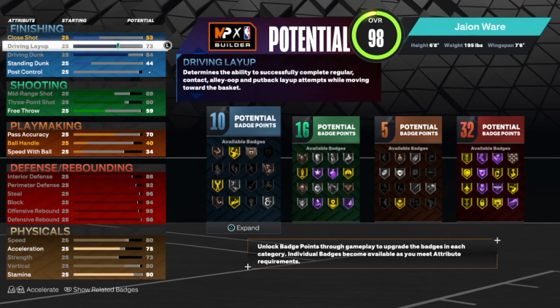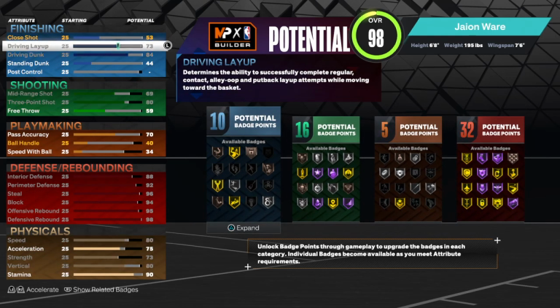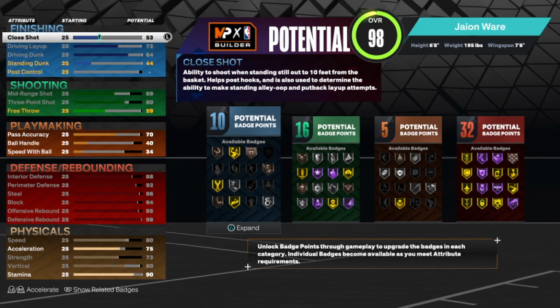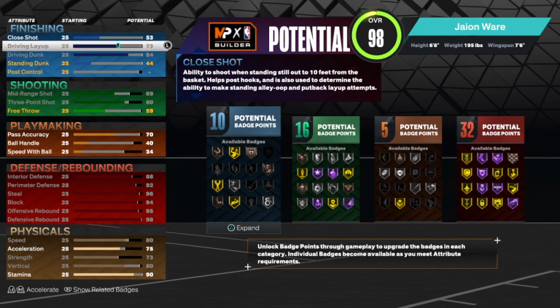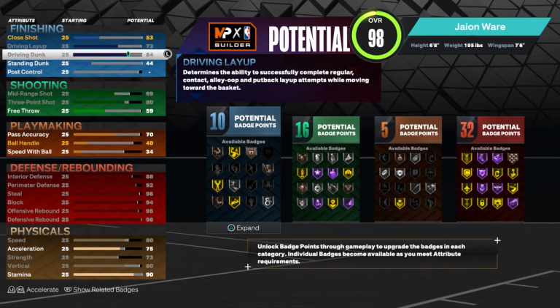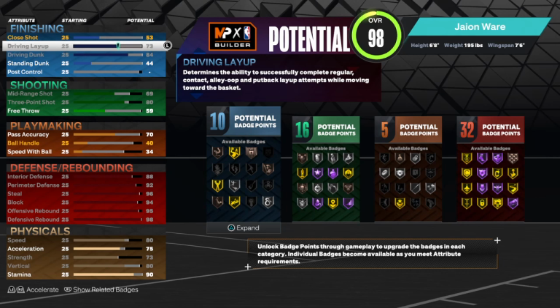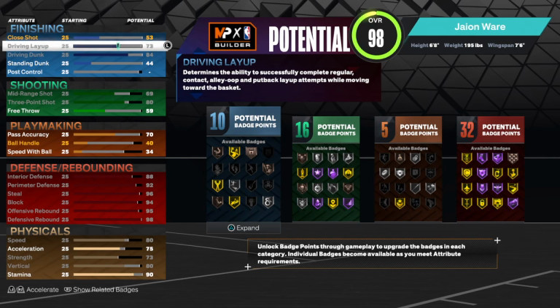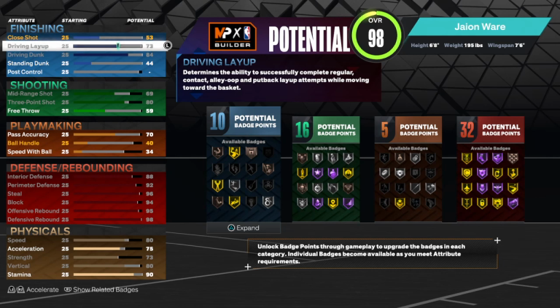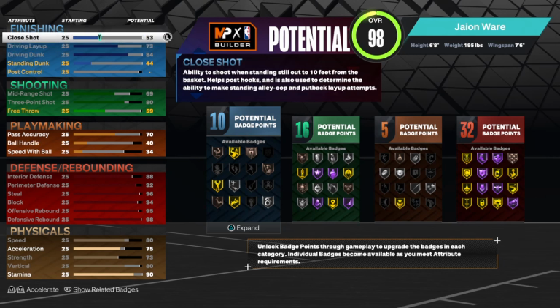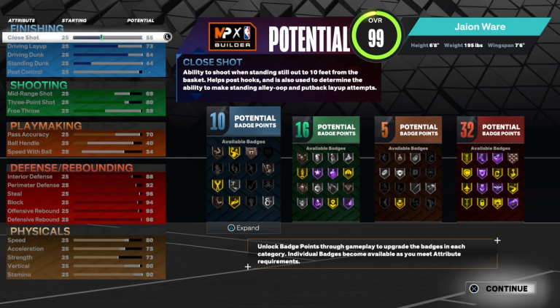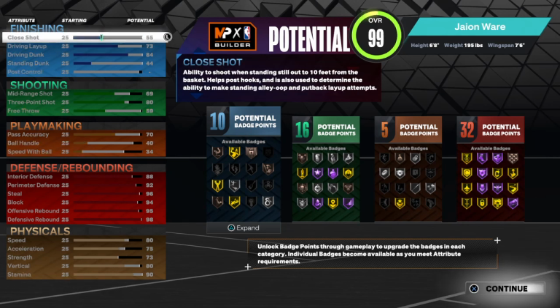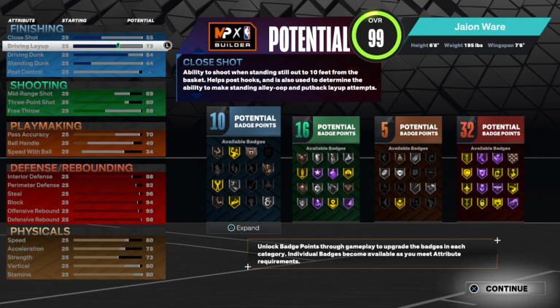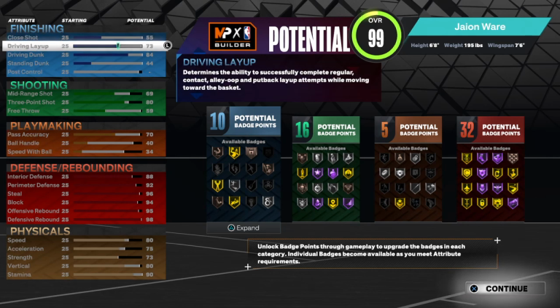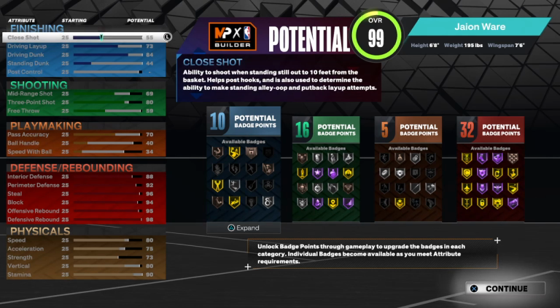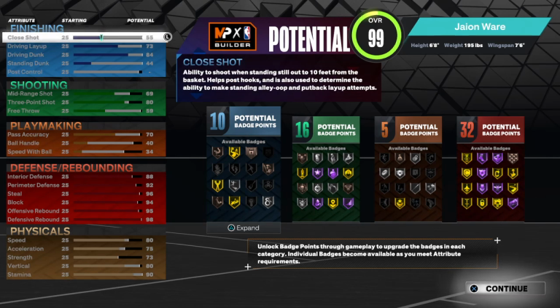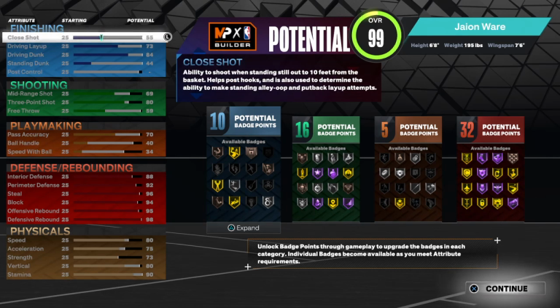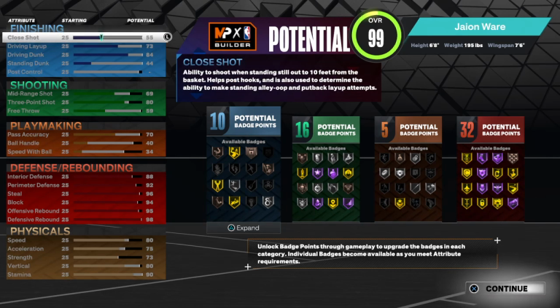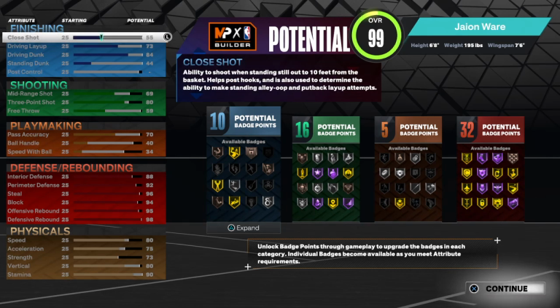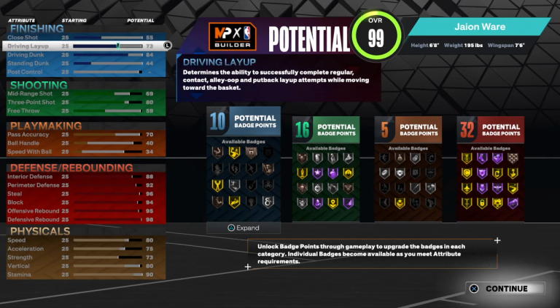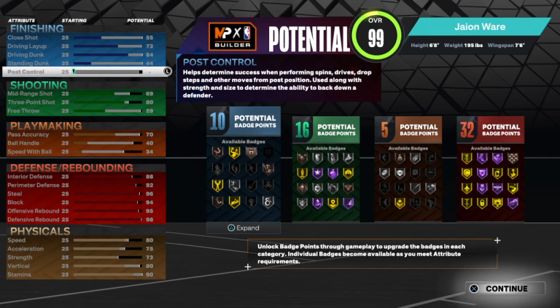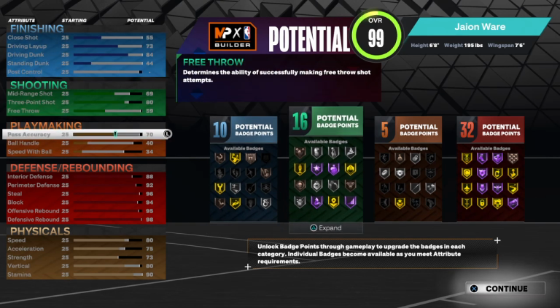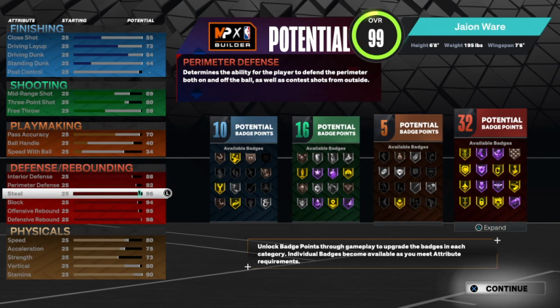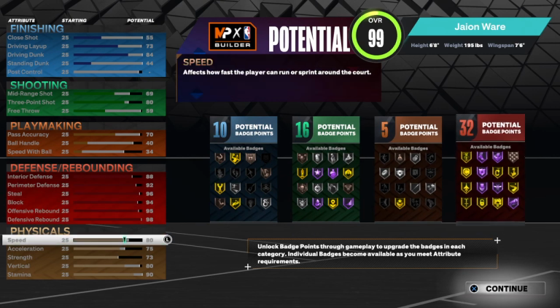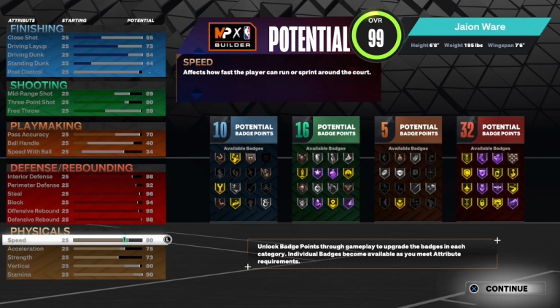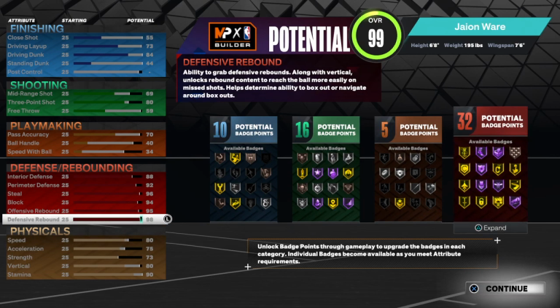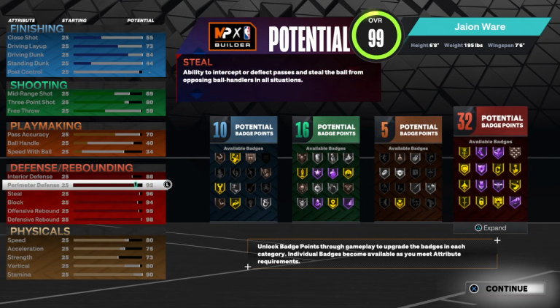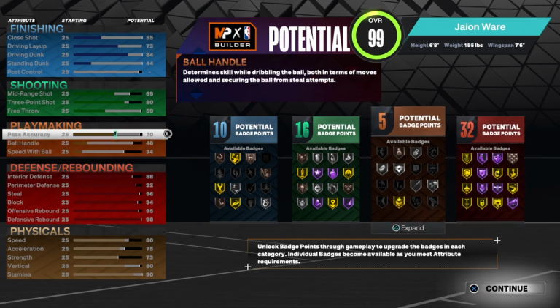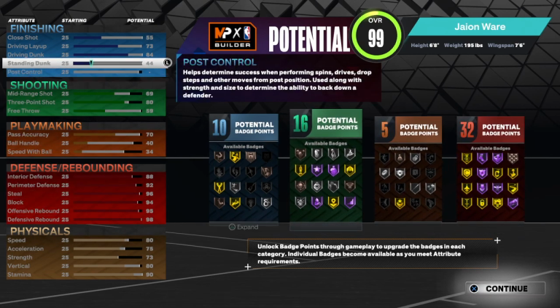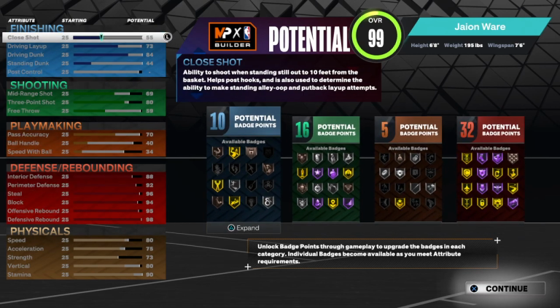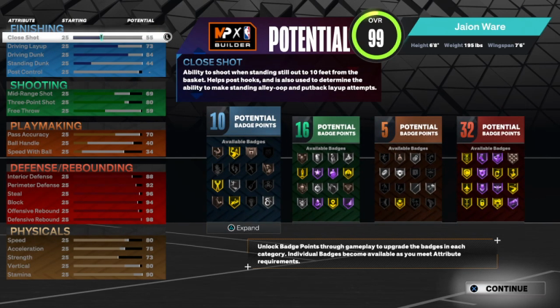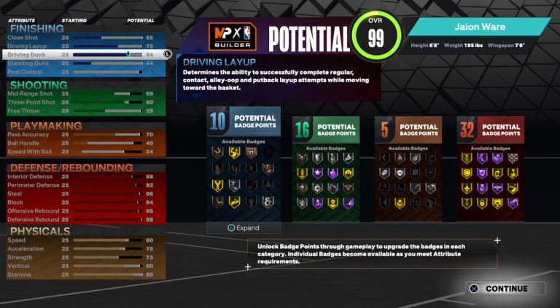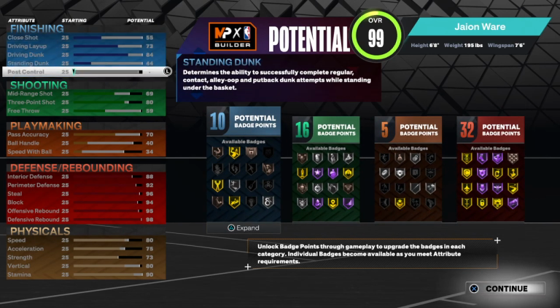Upgrade your layup to a 73 — you'll put the rest of the badge points after that into close shot. Get that 10 finishing badges.